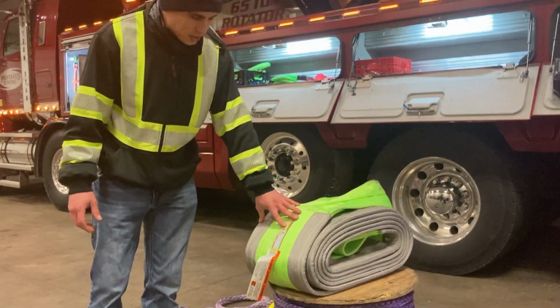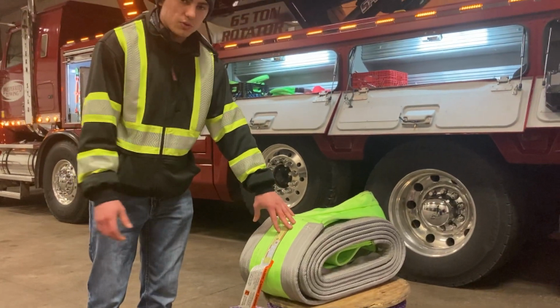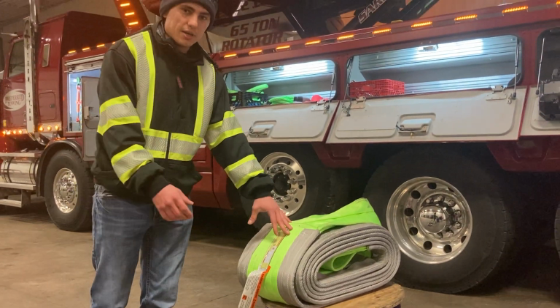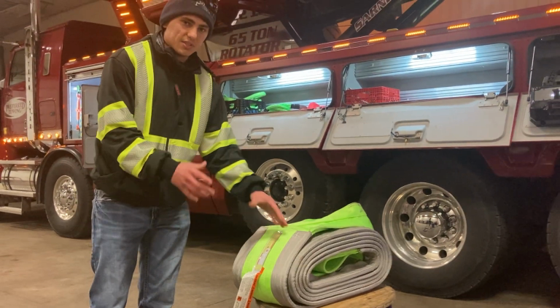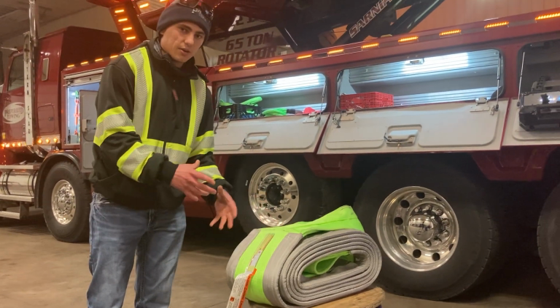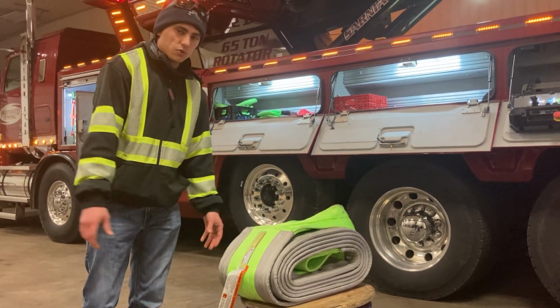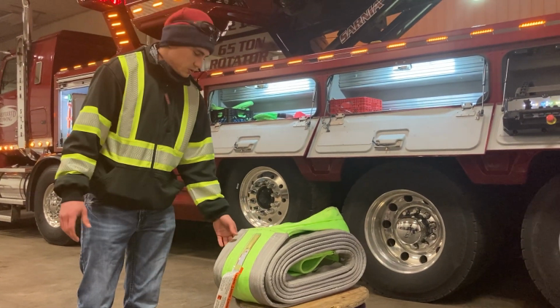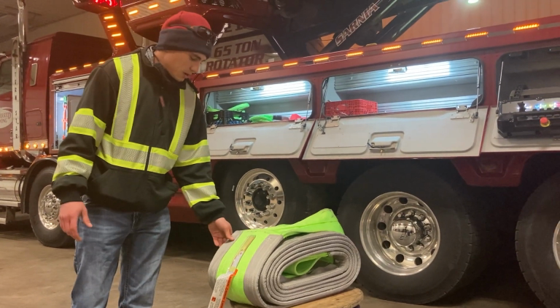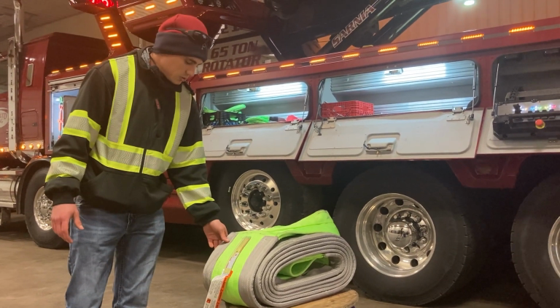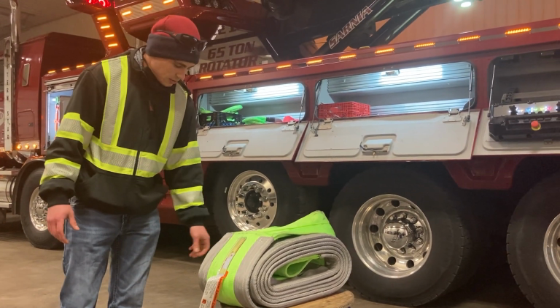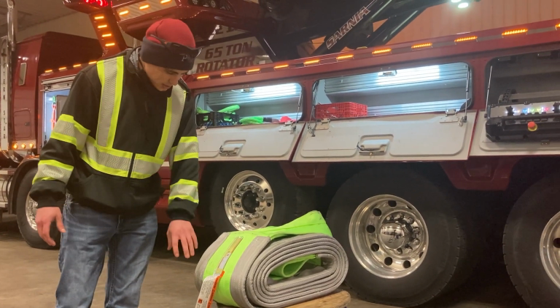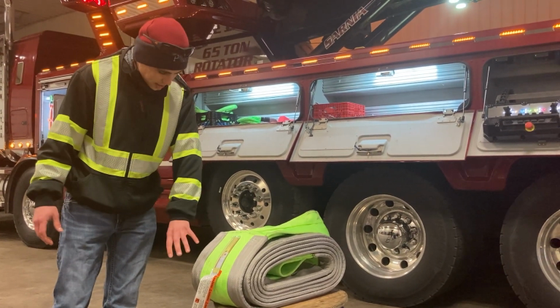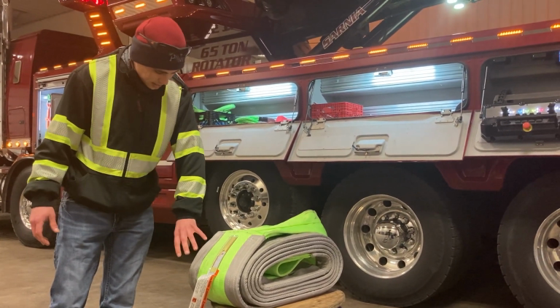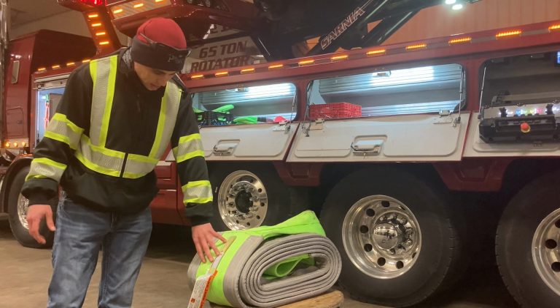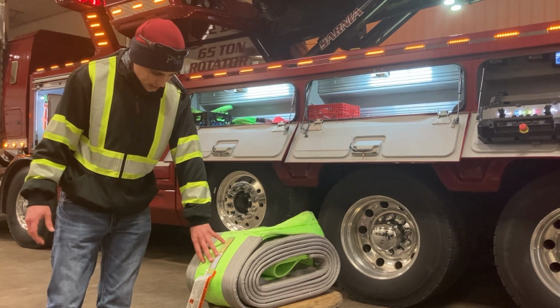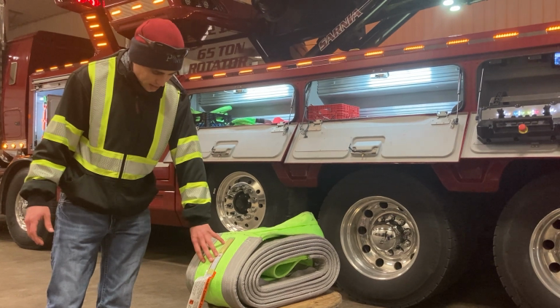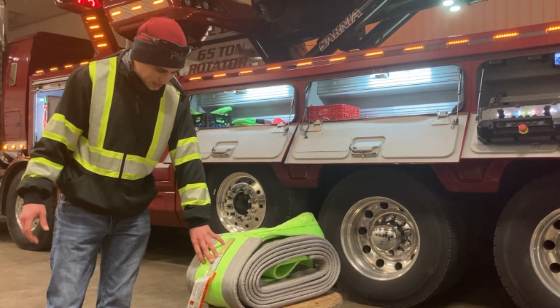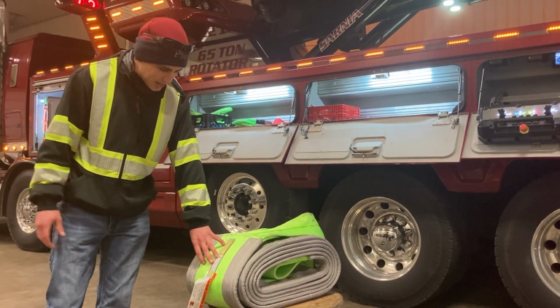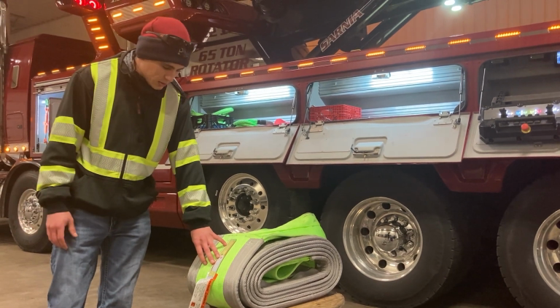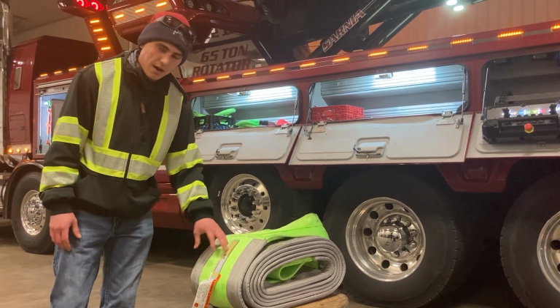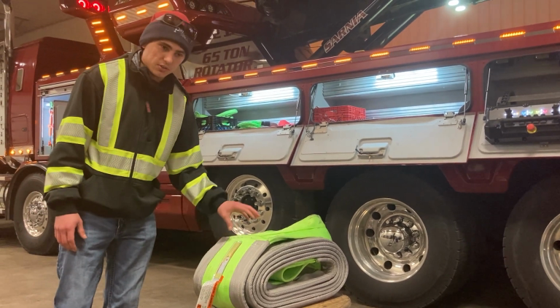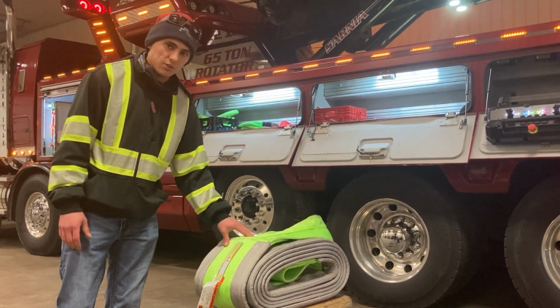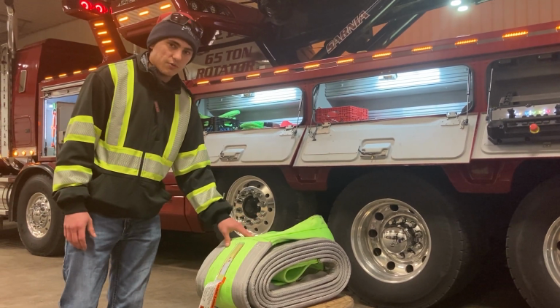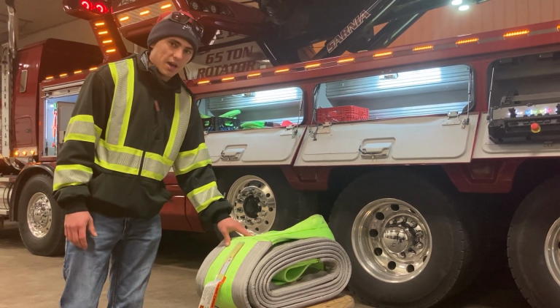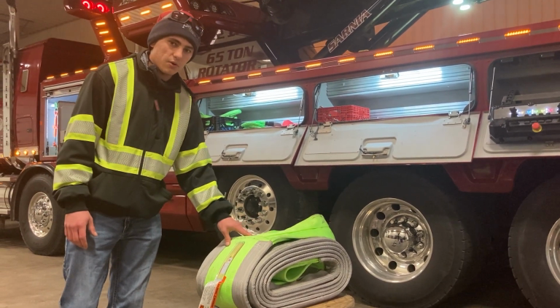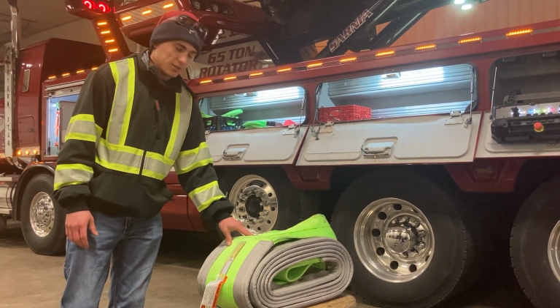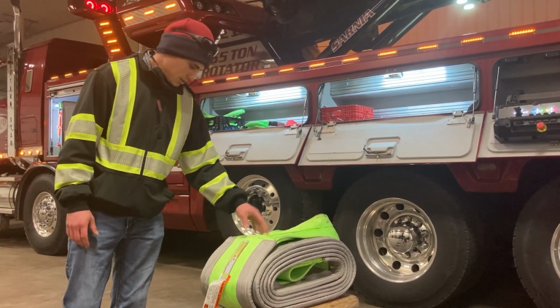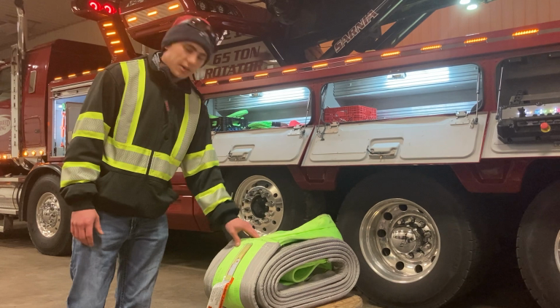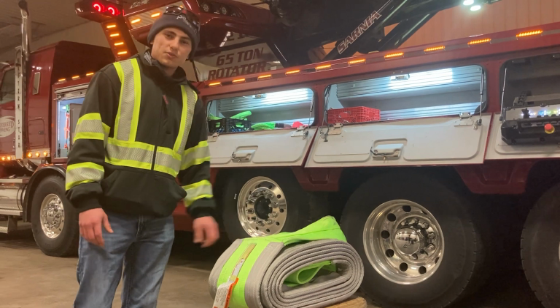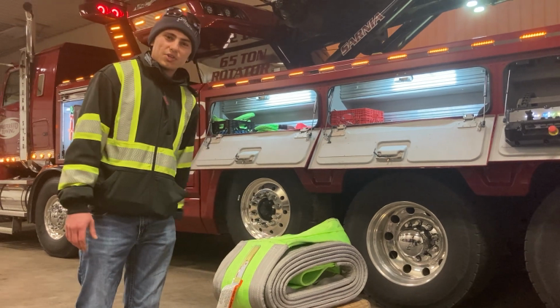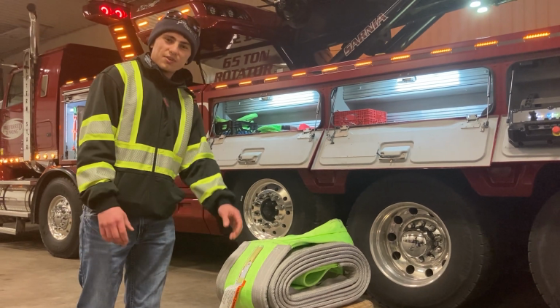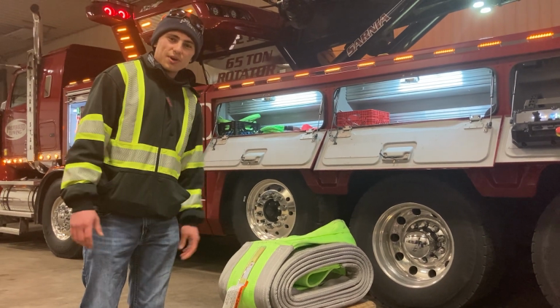And finally we've got ourselves a nice thick wide recovery strap. This is going to be good for doing anything with tankers or van body trailers — it's got a crazy rating of 68,000 pounds, so this is going to be good for some heavy loads. Thanks for coming and checking everything out, guys.